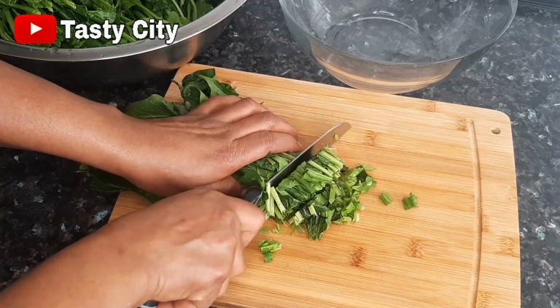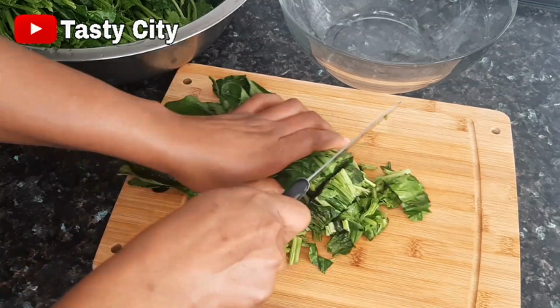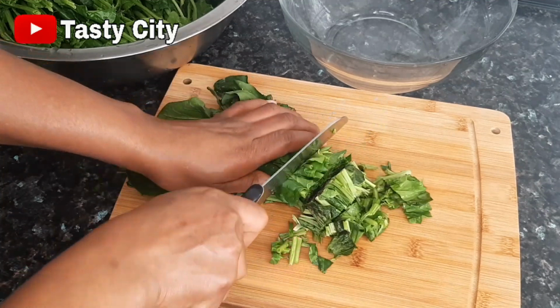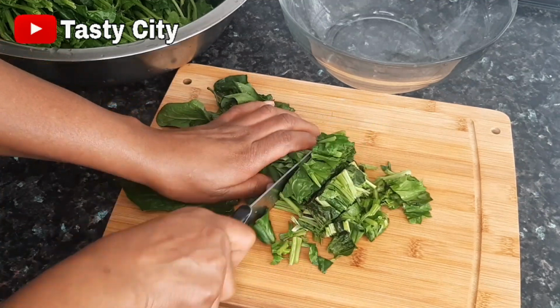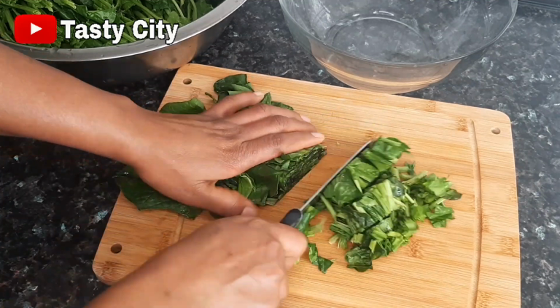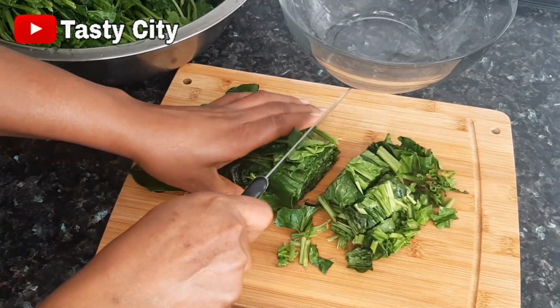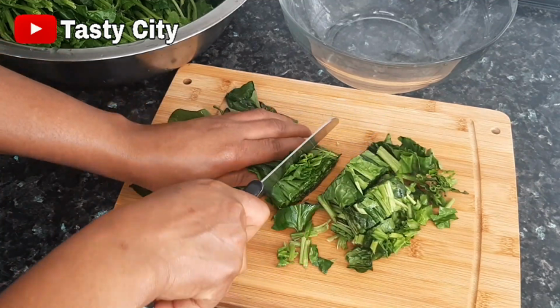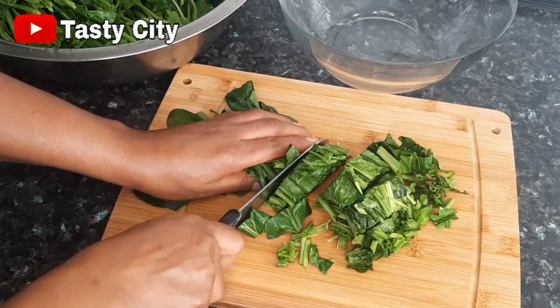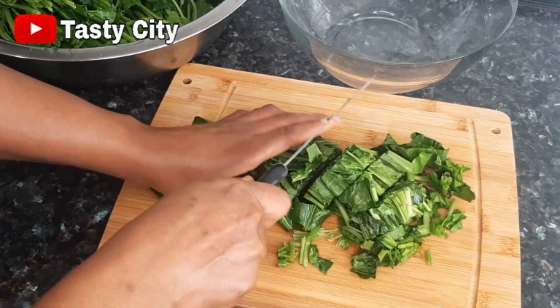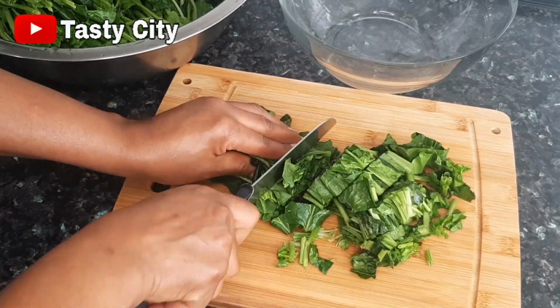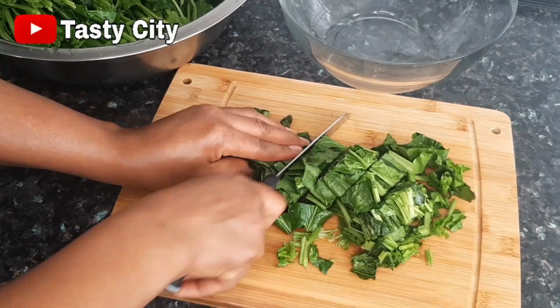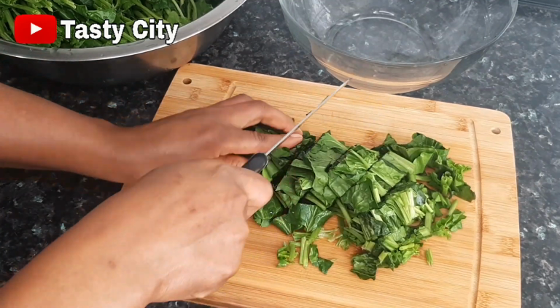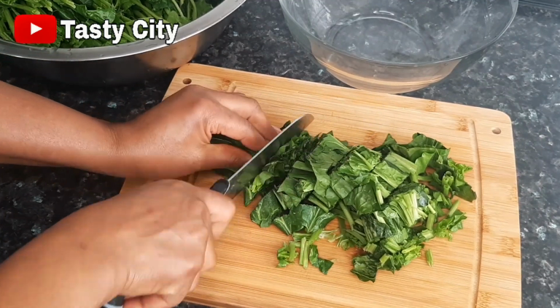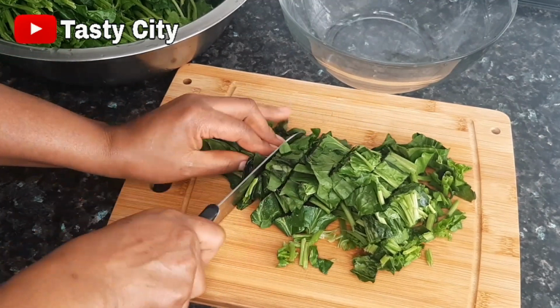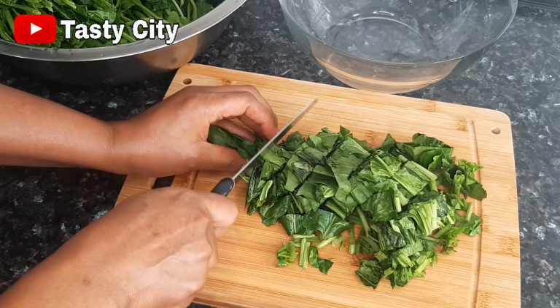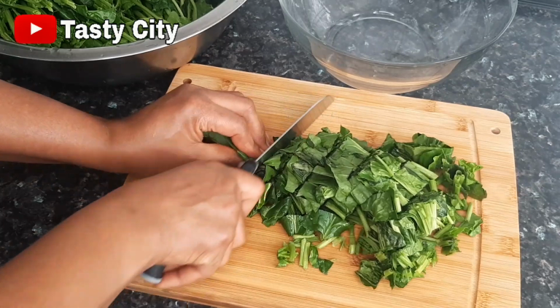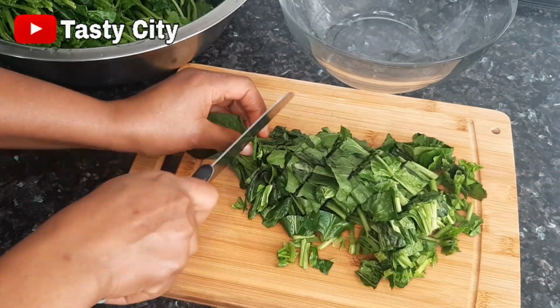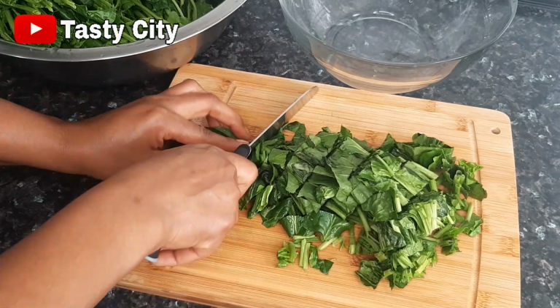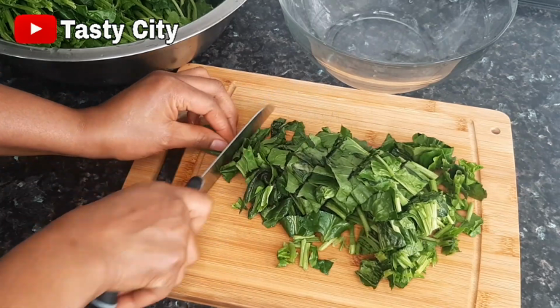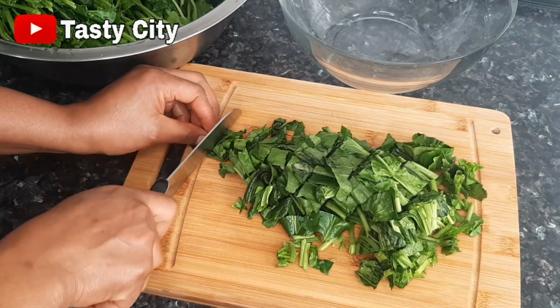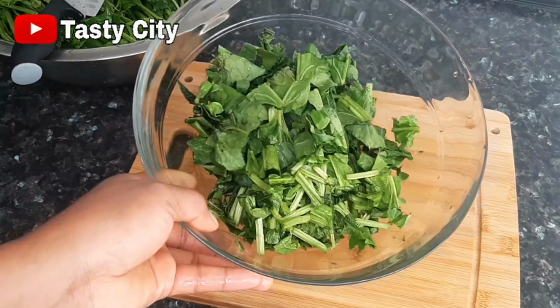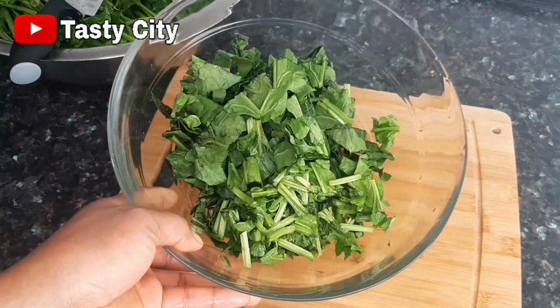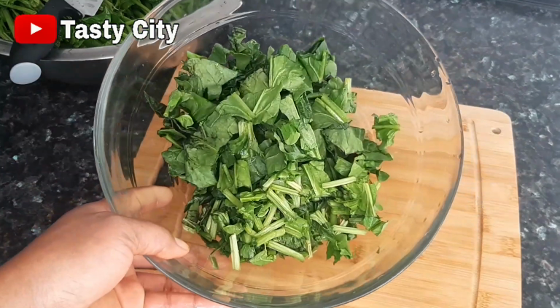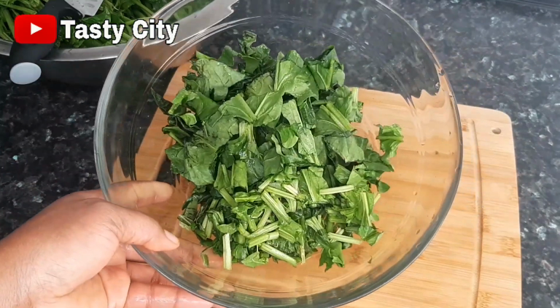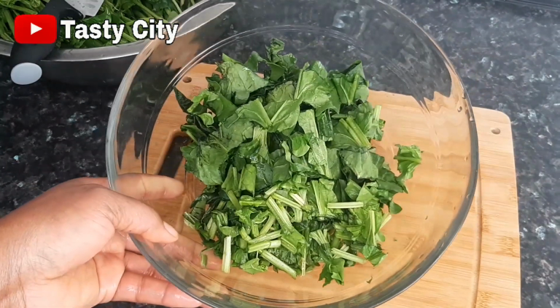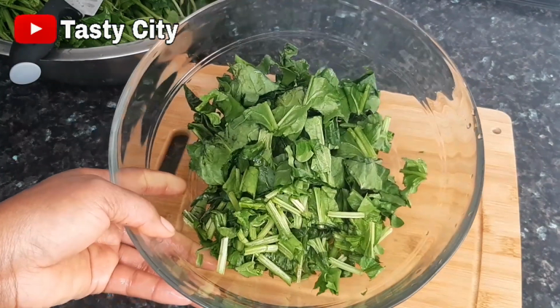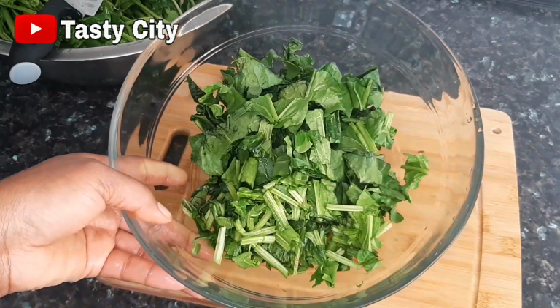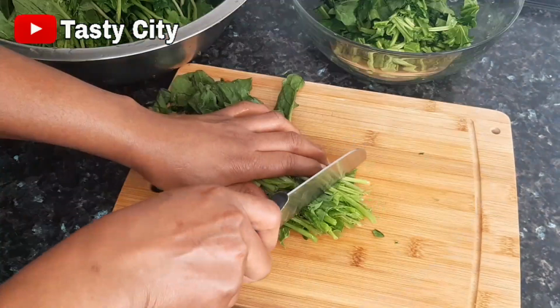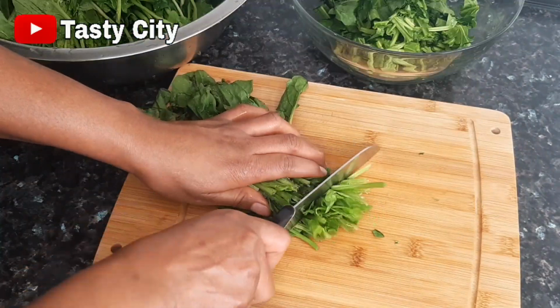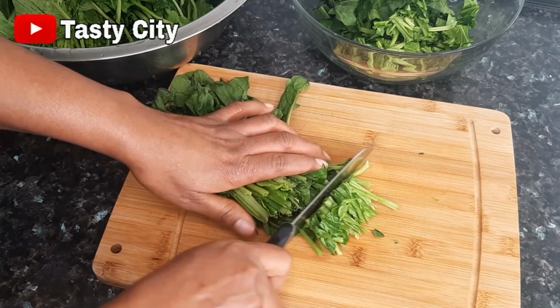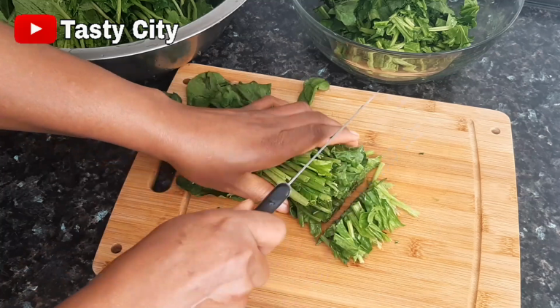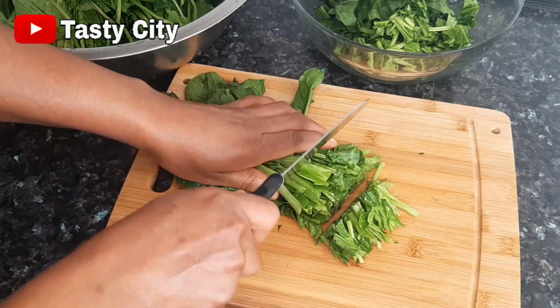While that is cooking, I'll quickly chop my spinach — I have them already washed. I'll be chopping them into chunky pieces, but feel free to chop yours however you prefer.